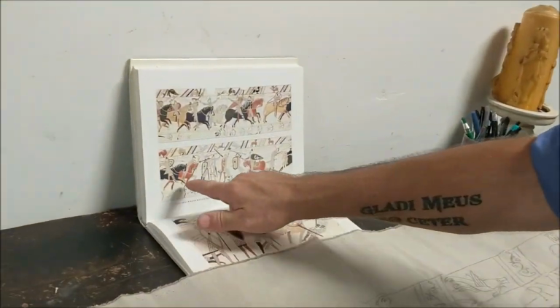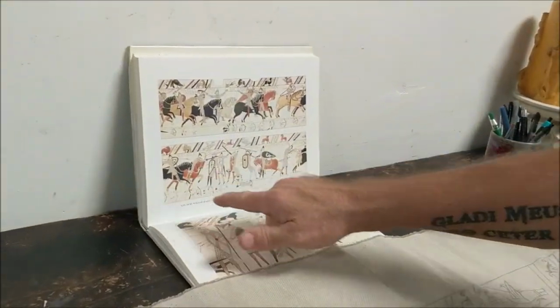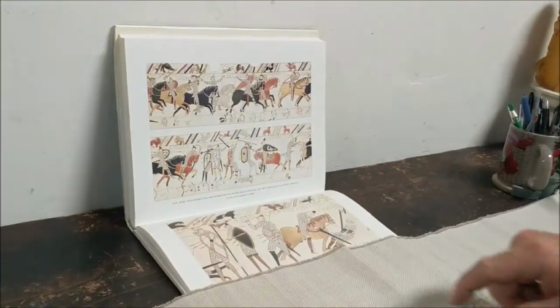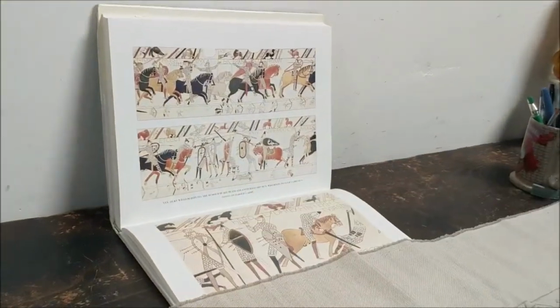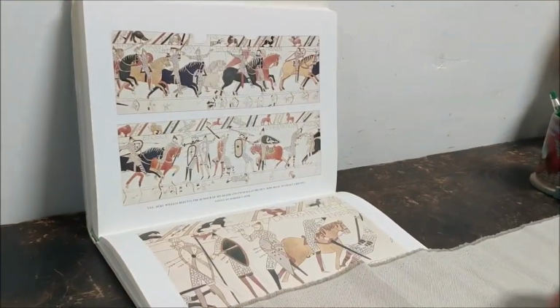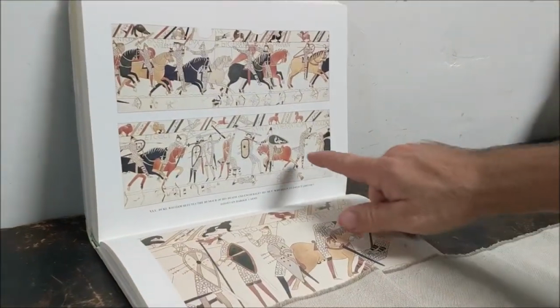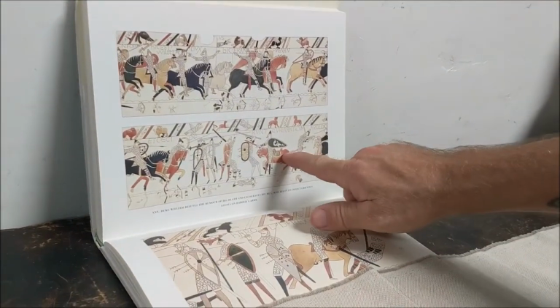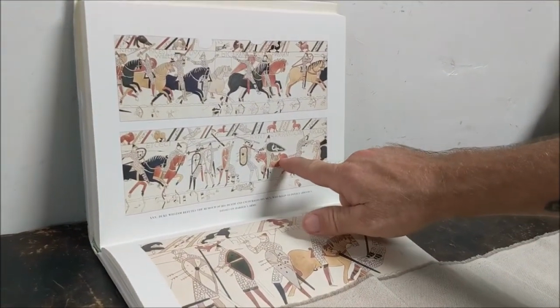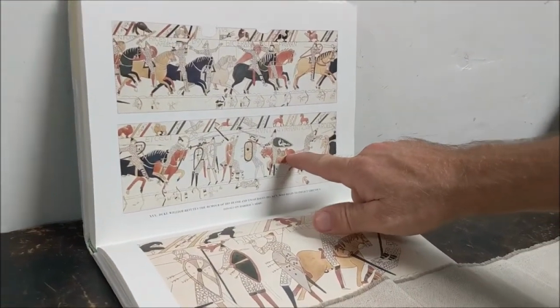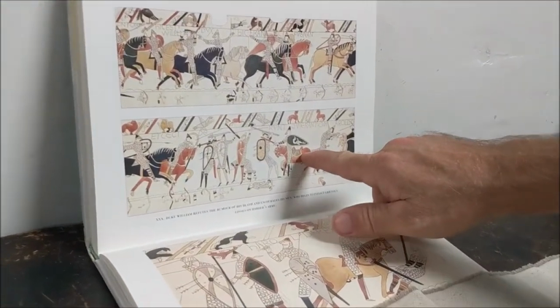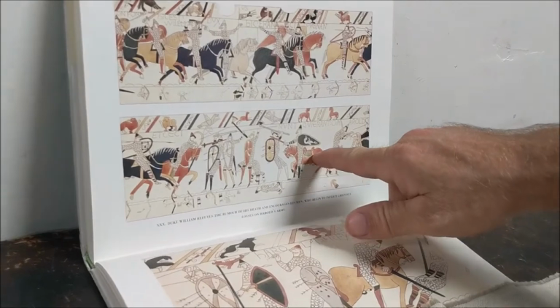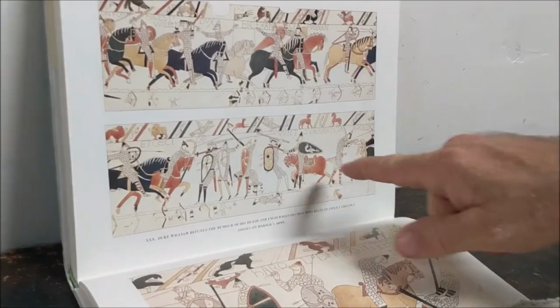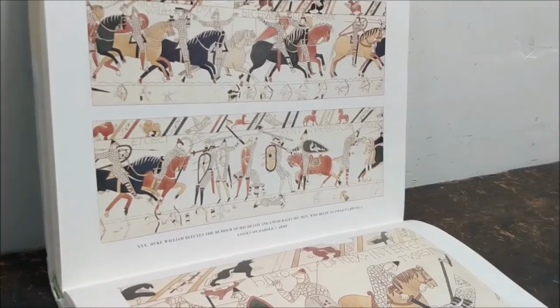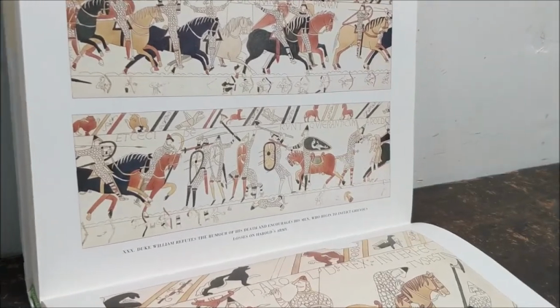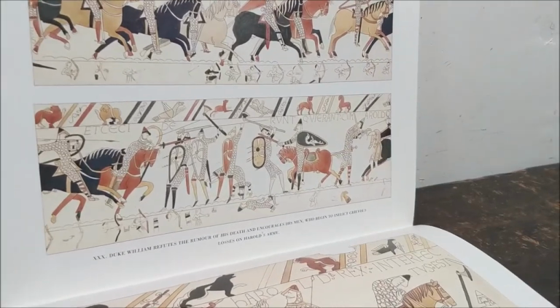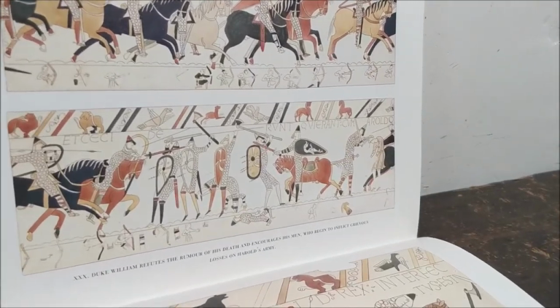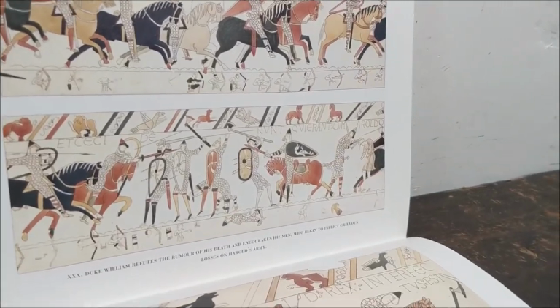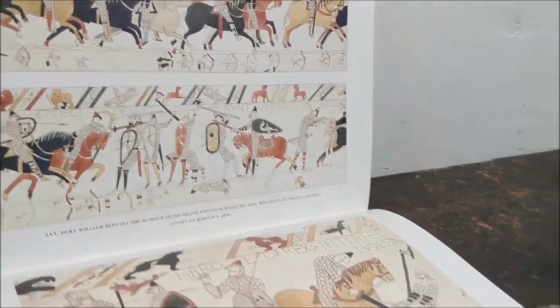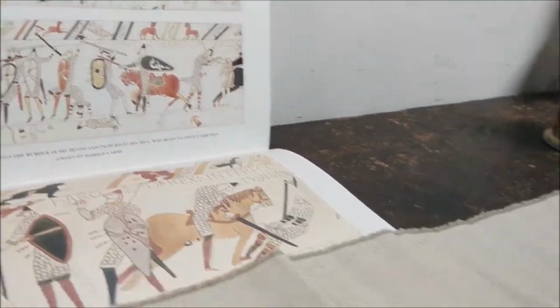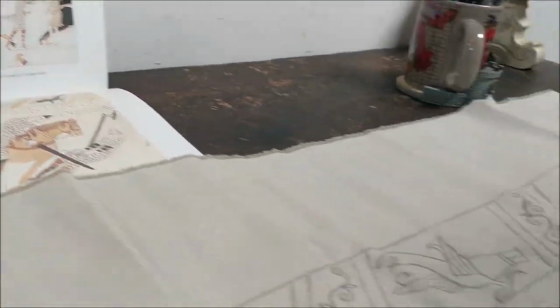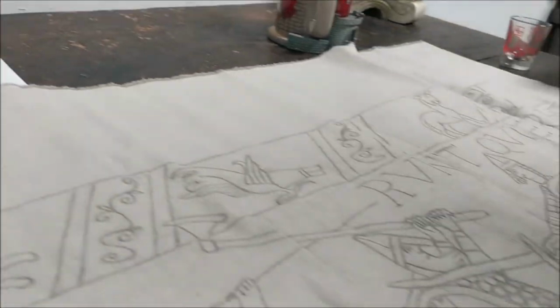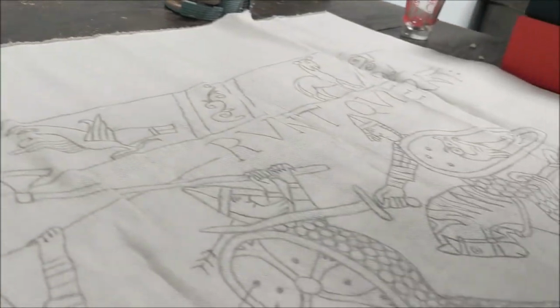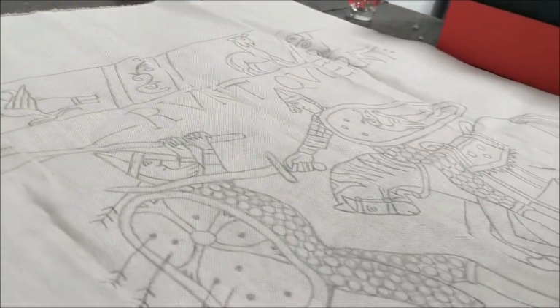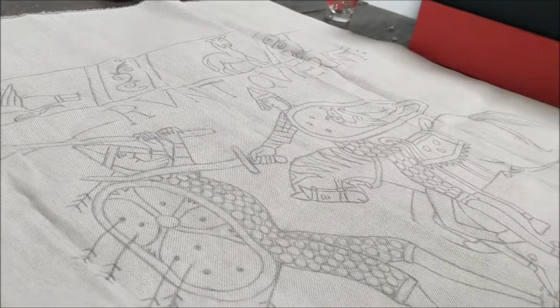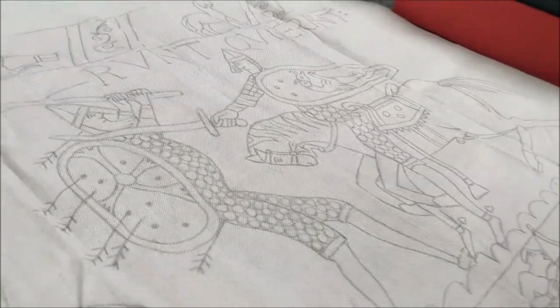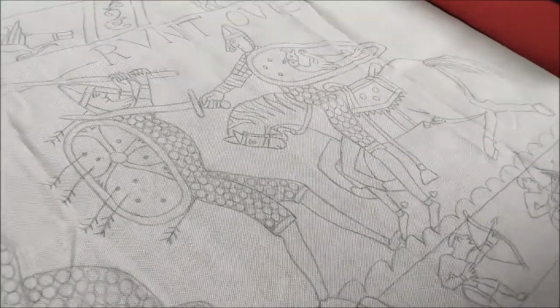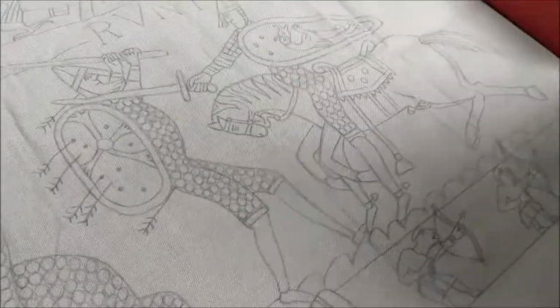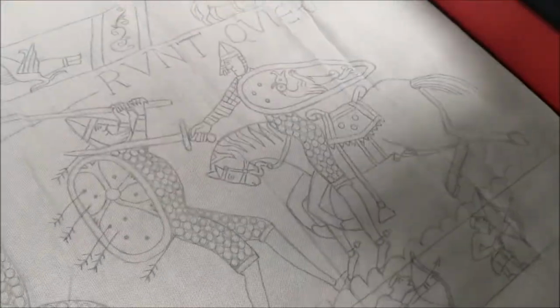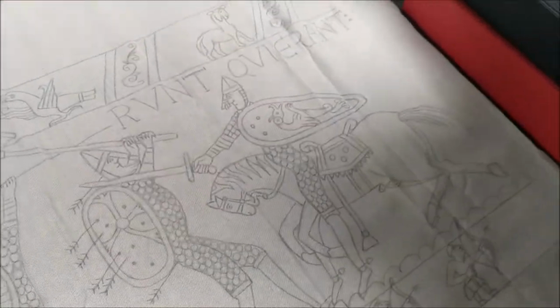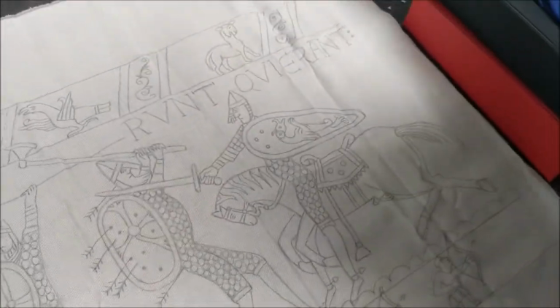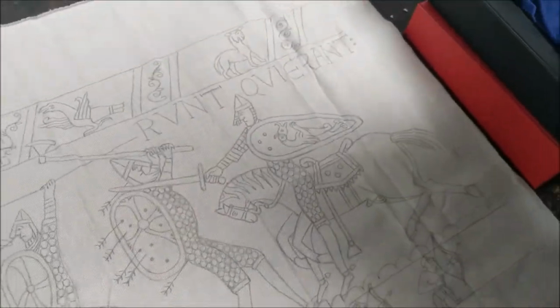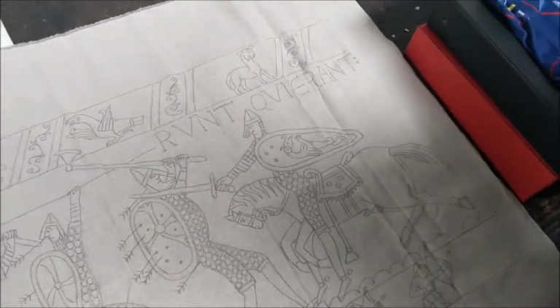And here's a picture of the original. You can see the knight with the shield, and here he is on this tapestry. I'm so excited to have this up in our school.